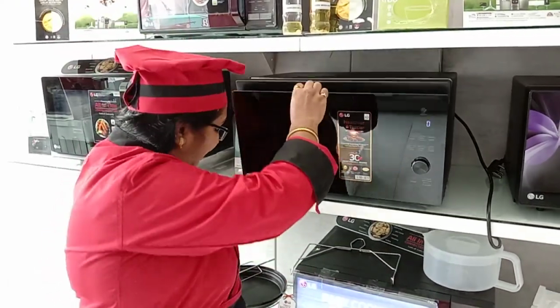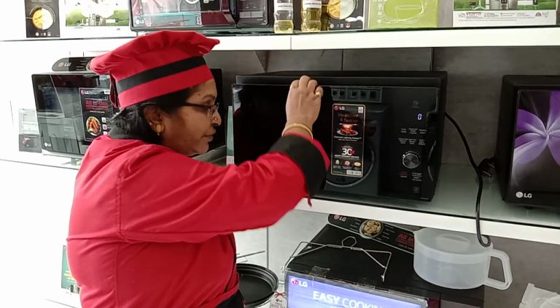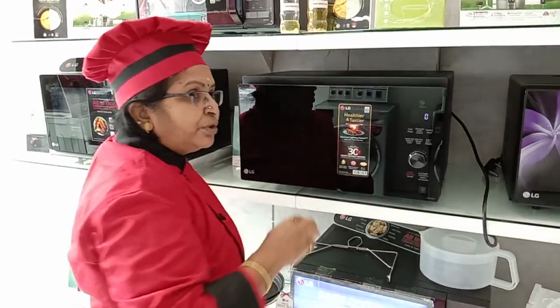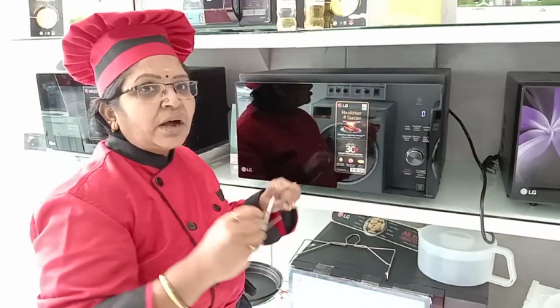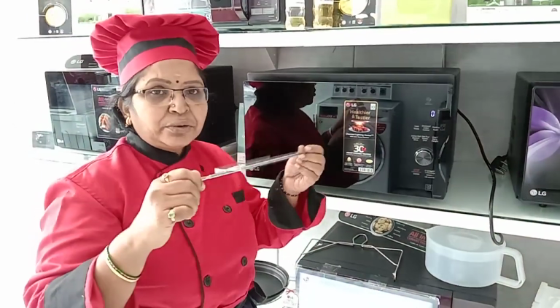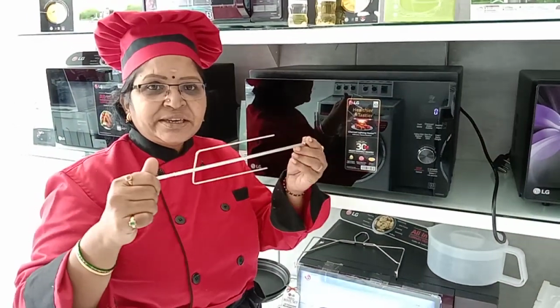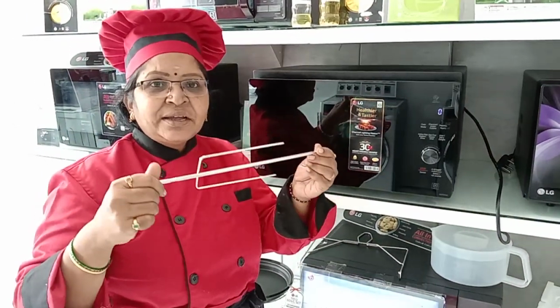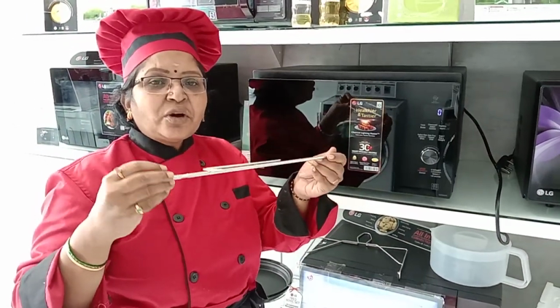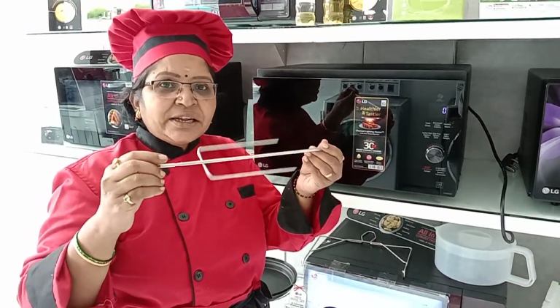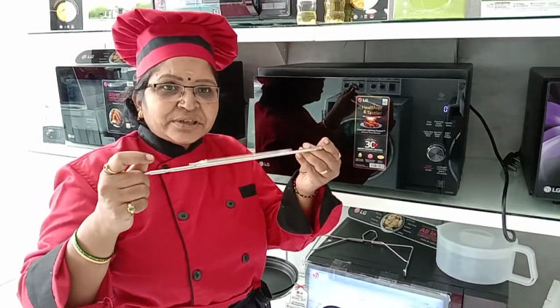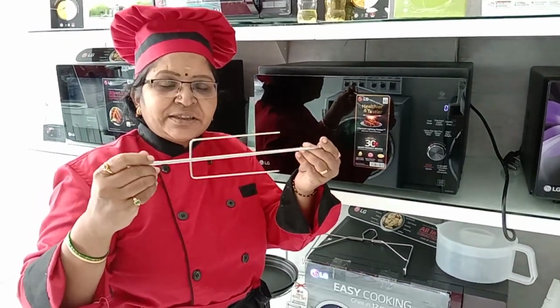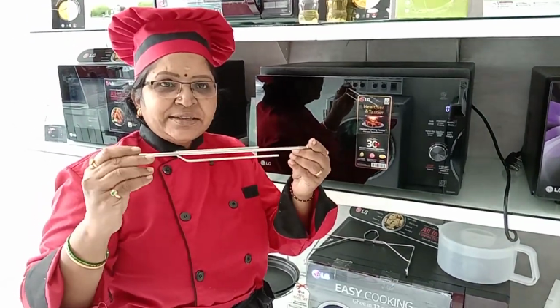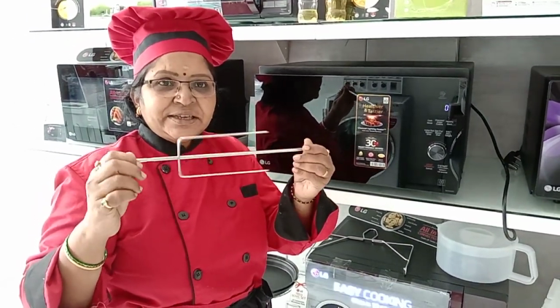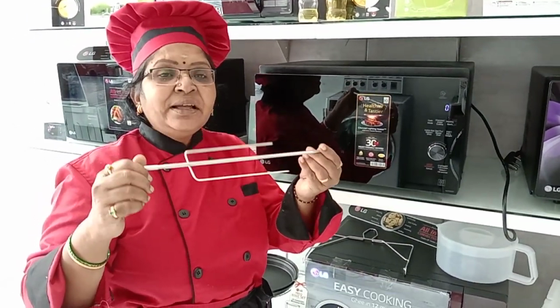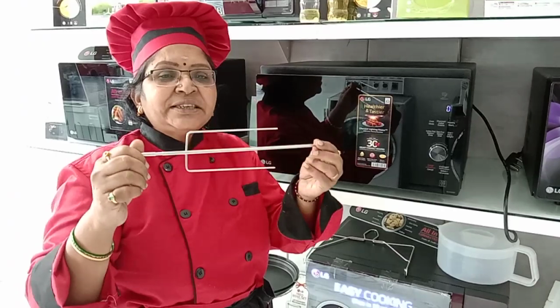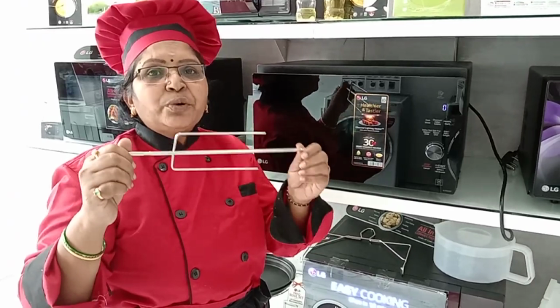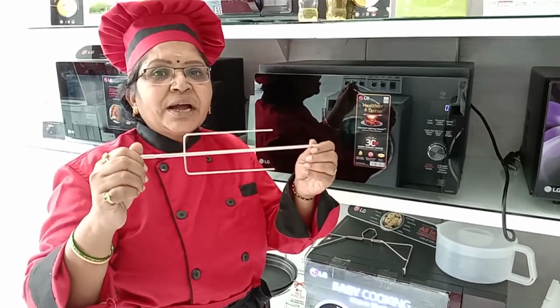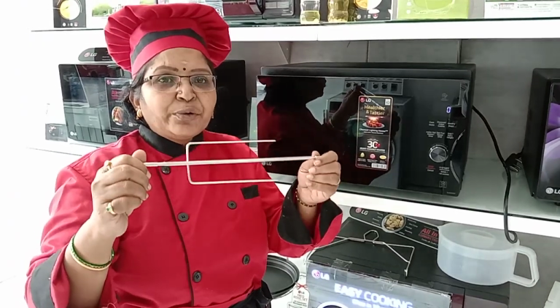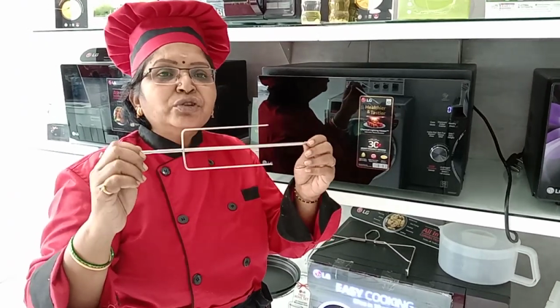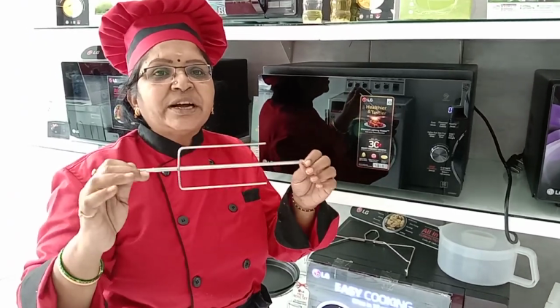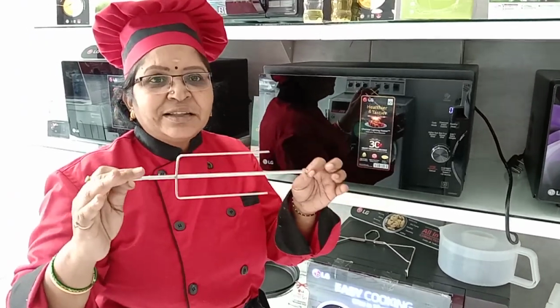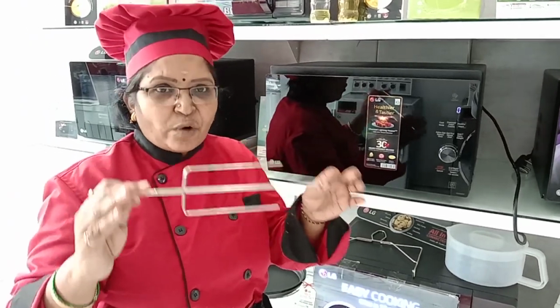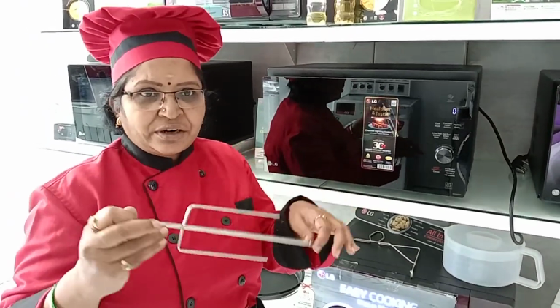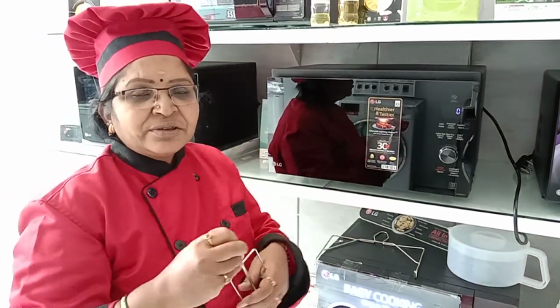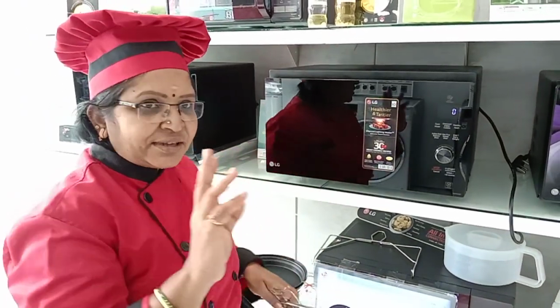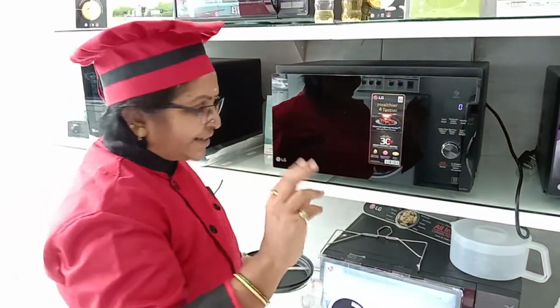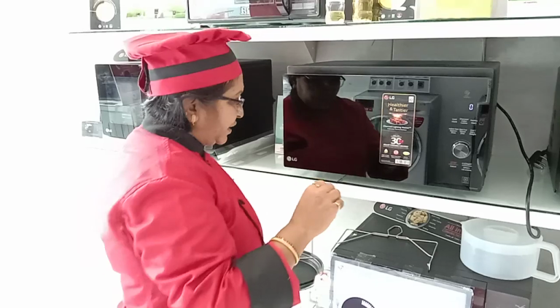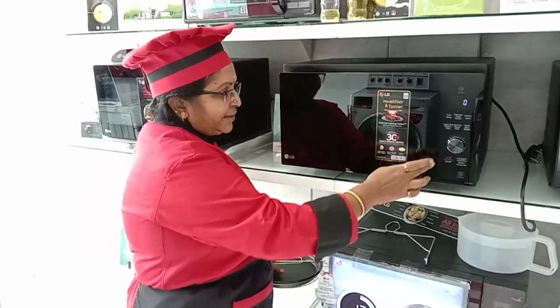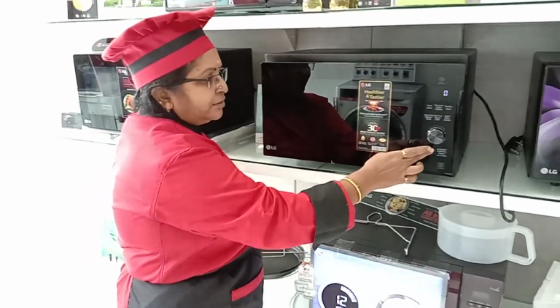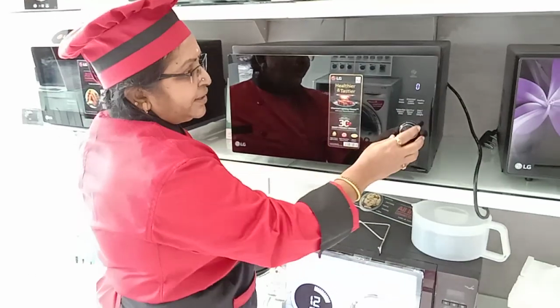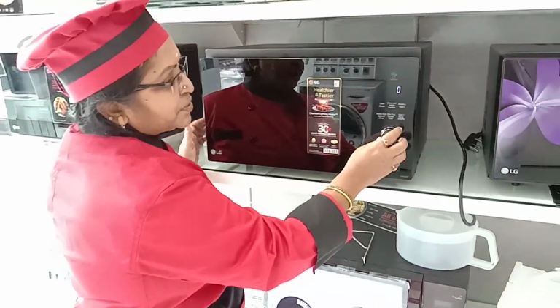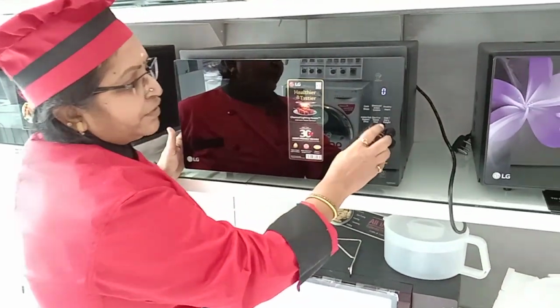When you use the auto rotisserie, it automatically rotates 360 degrees, so cooking and browning both happen at the same time in one shot.